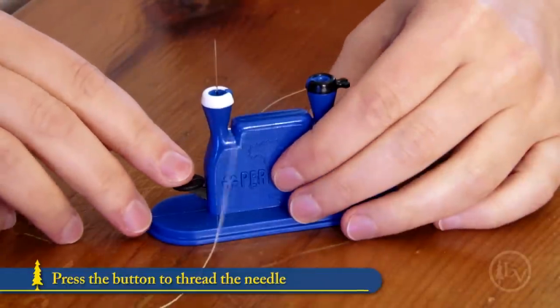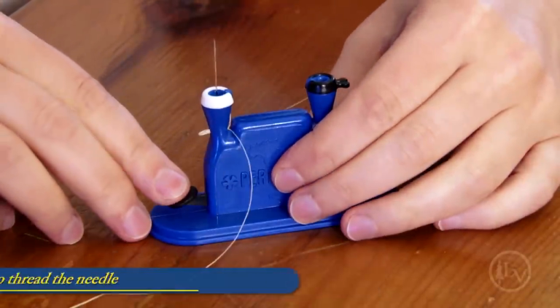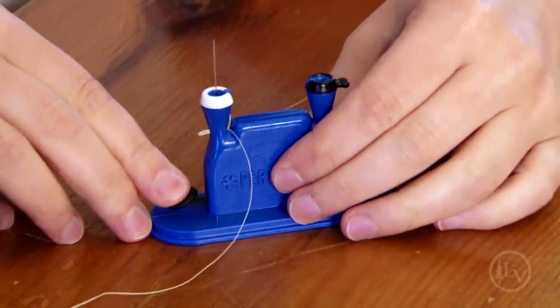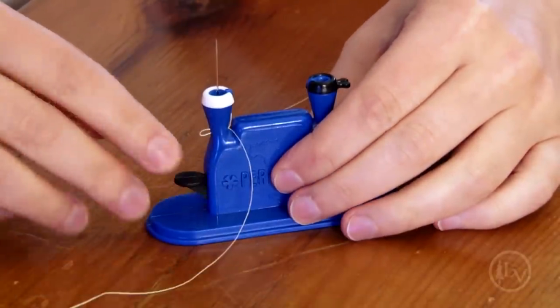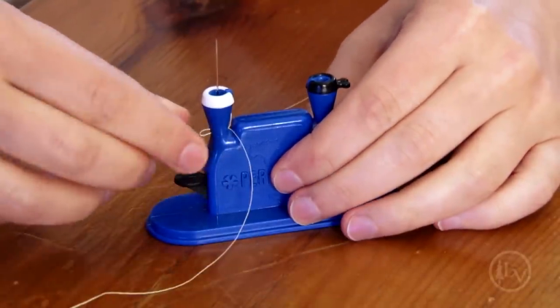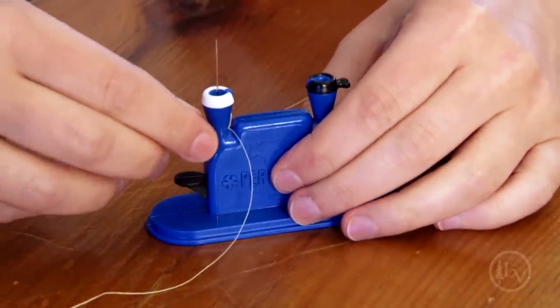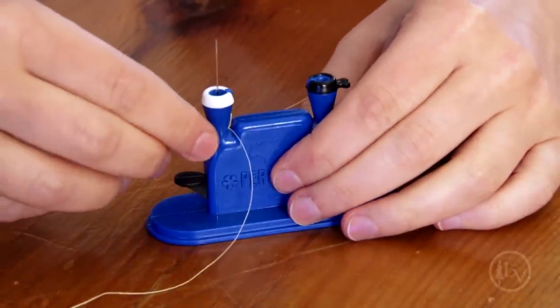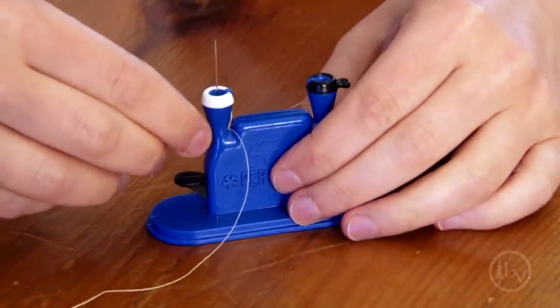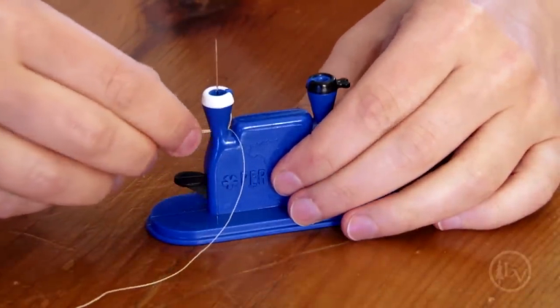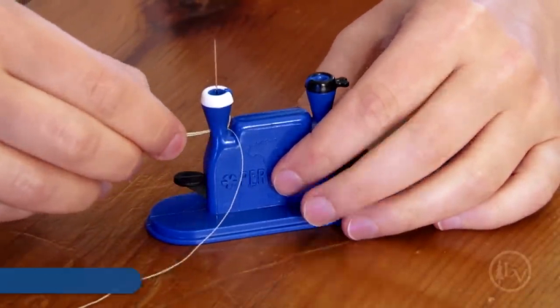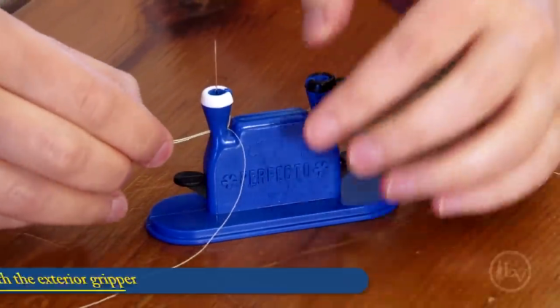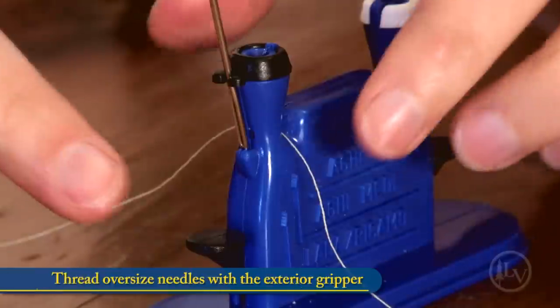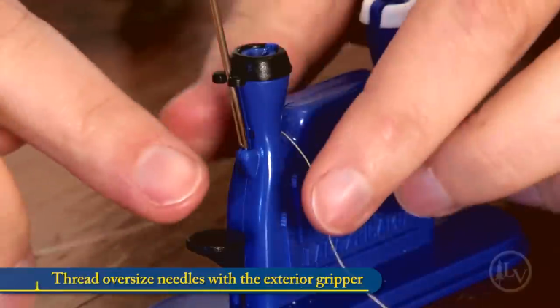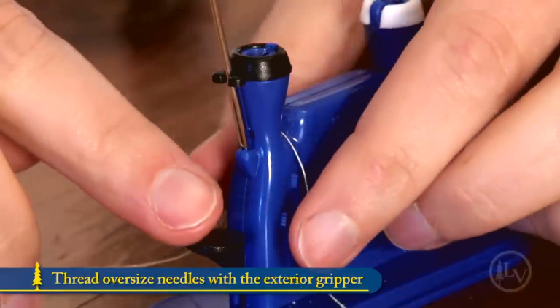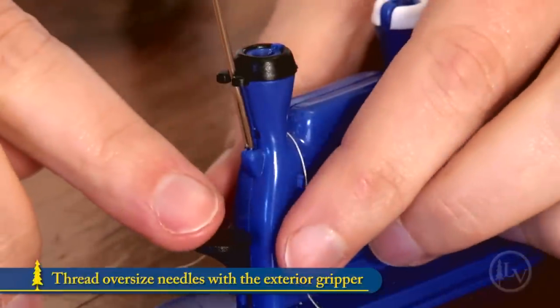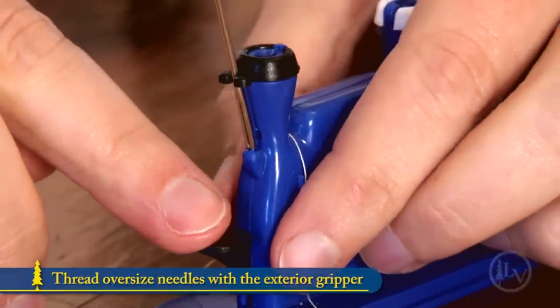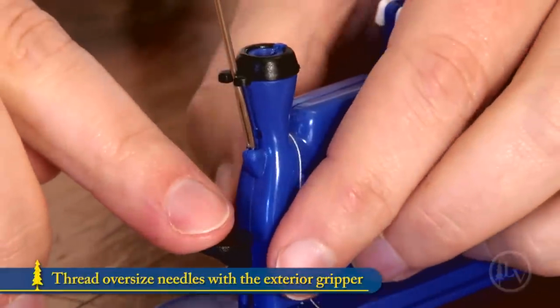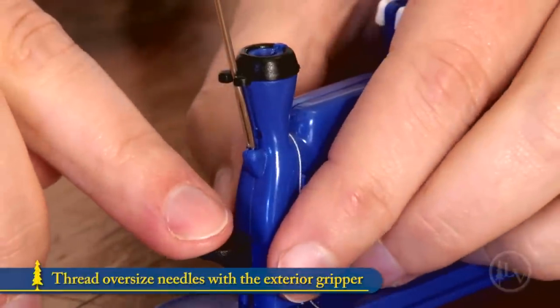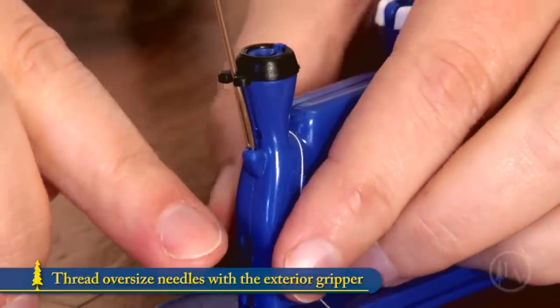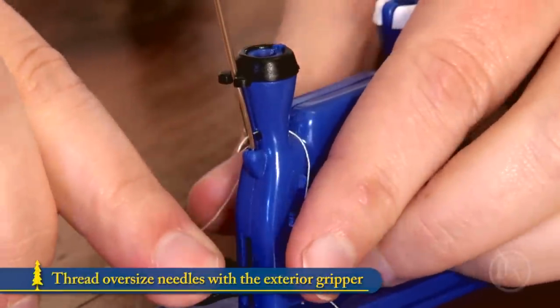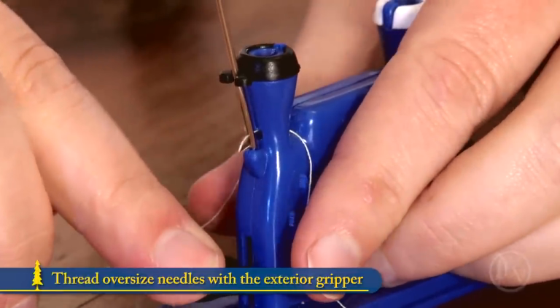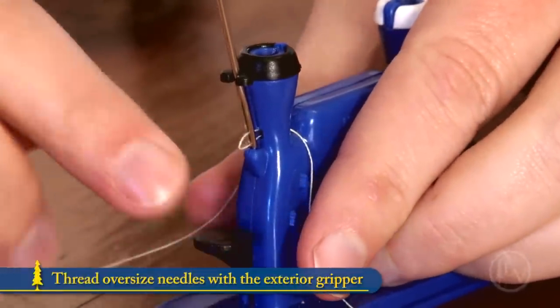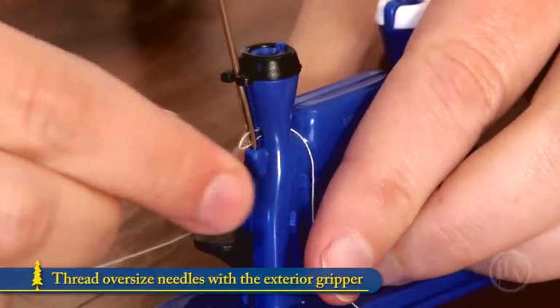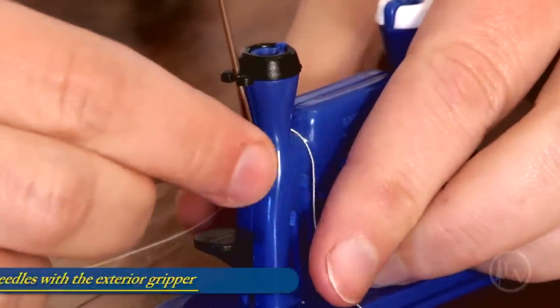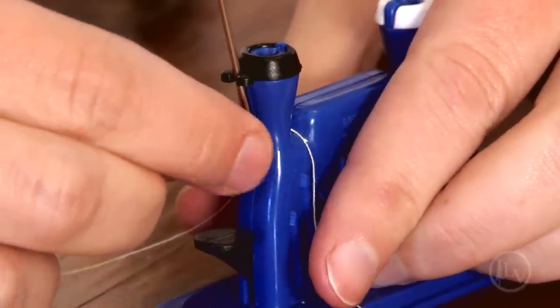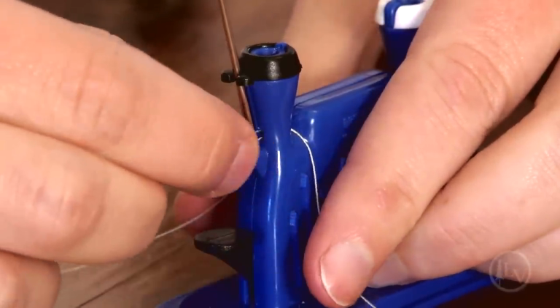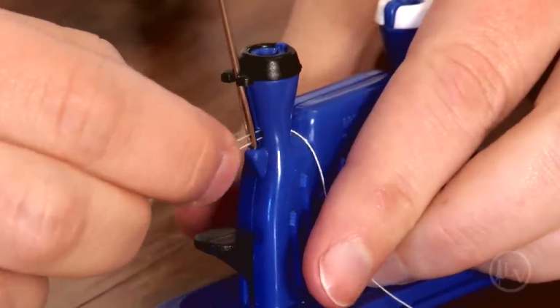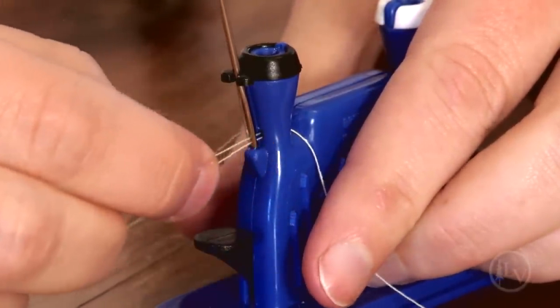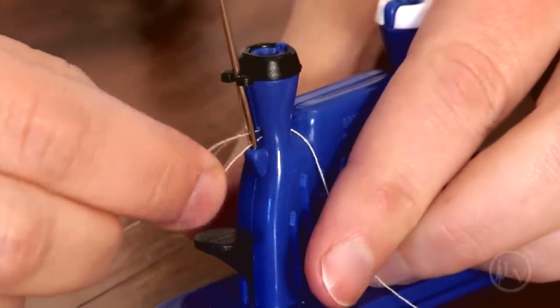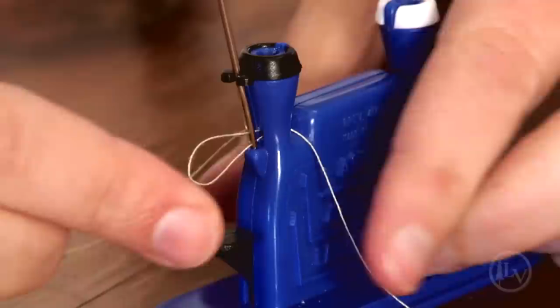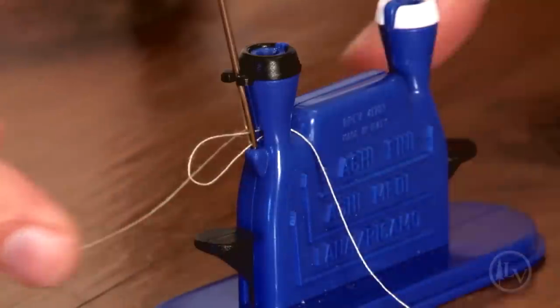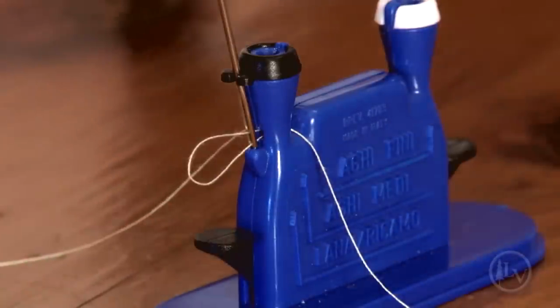The two funnels accommodate different sized needles, and the exterior gripper allows you to thread oversized needles. Perfect for anyone who does needlework.